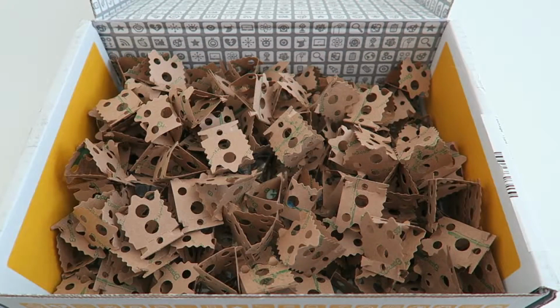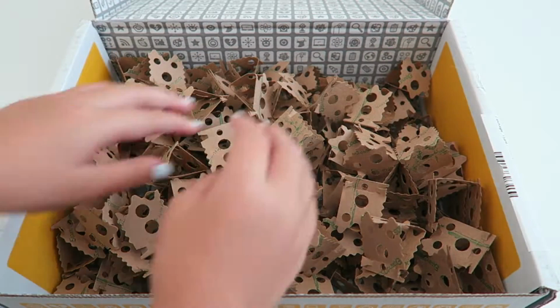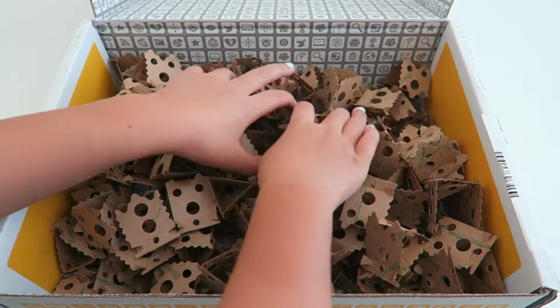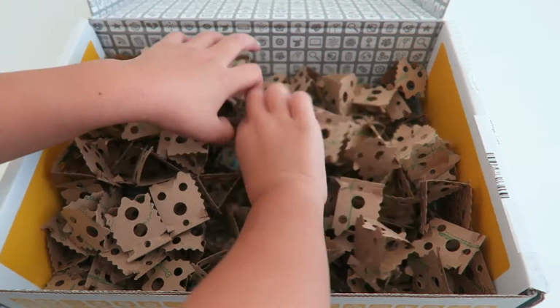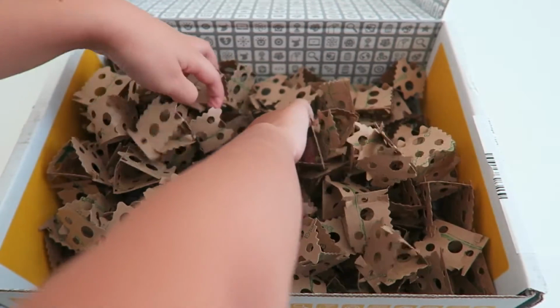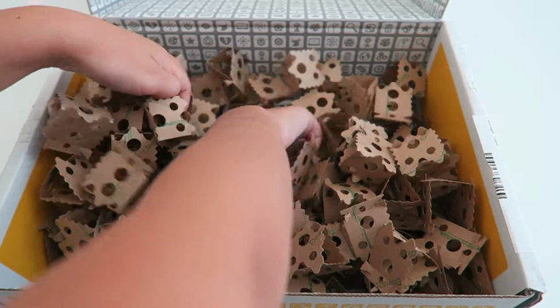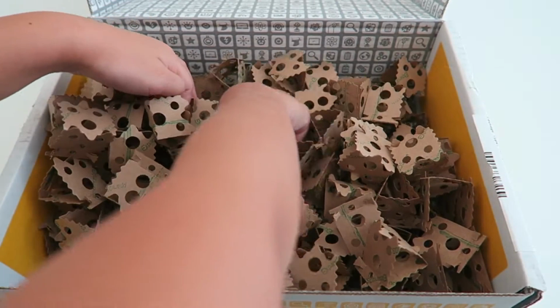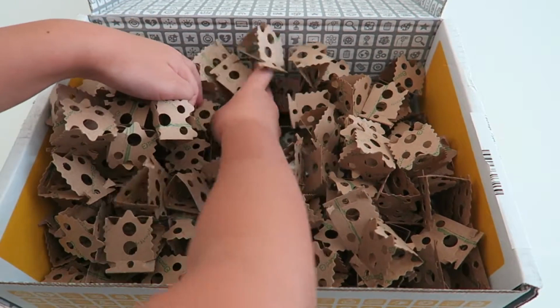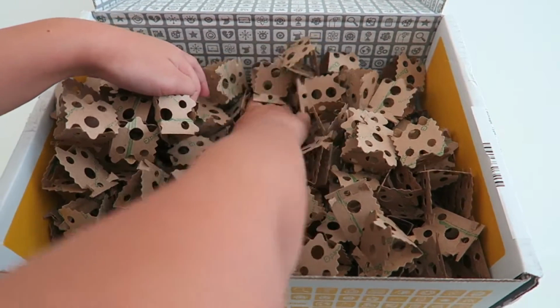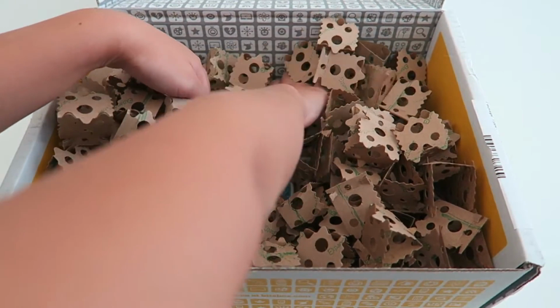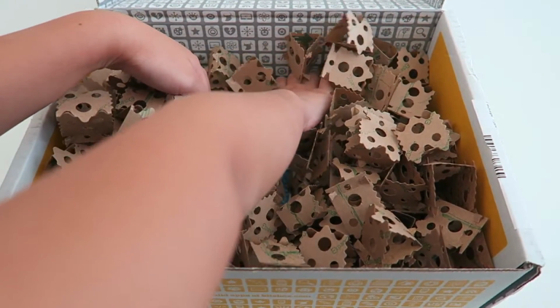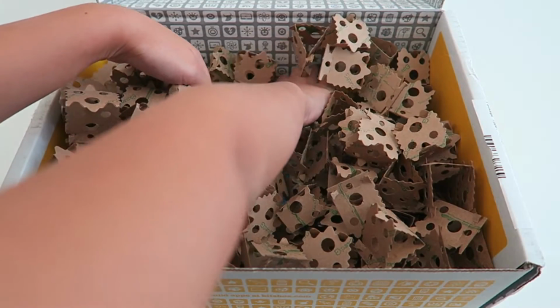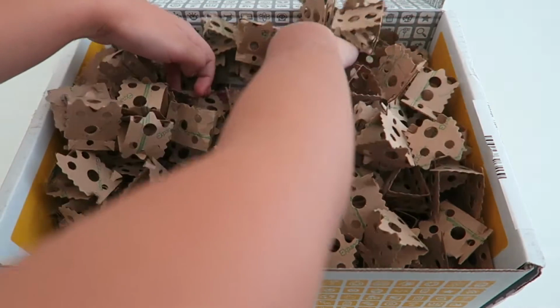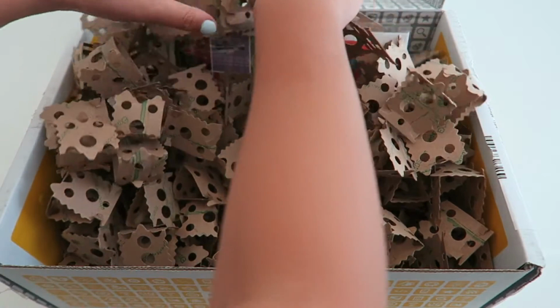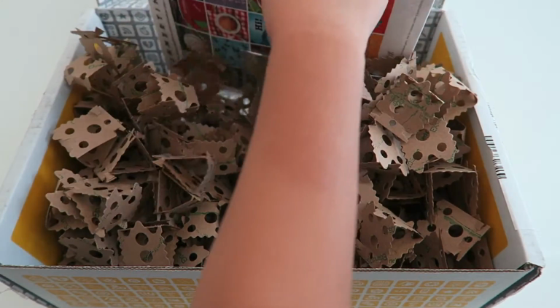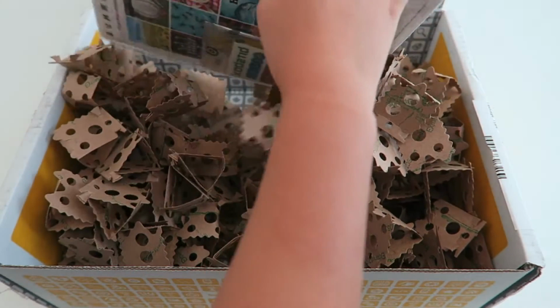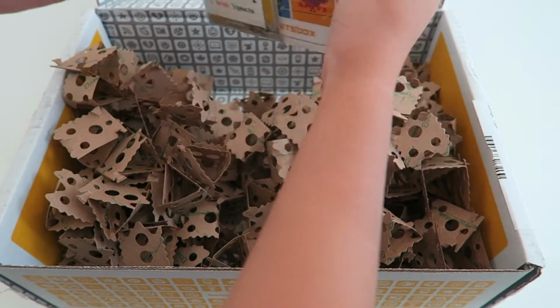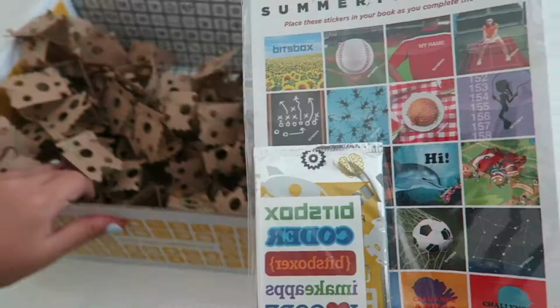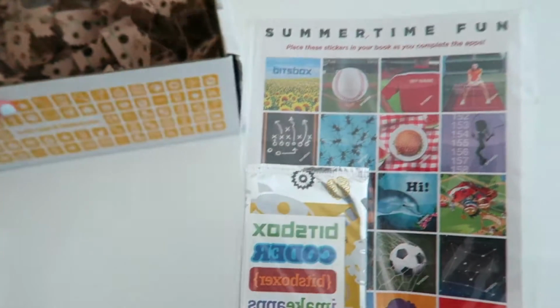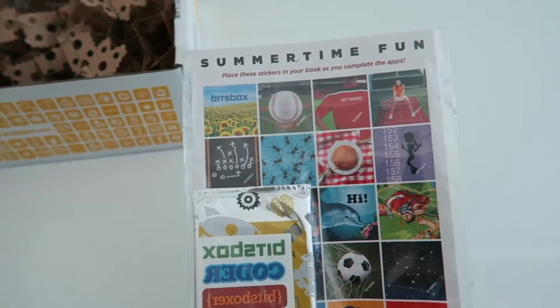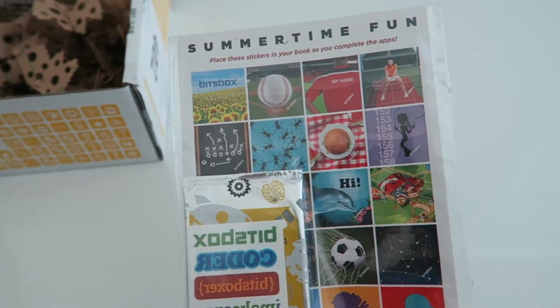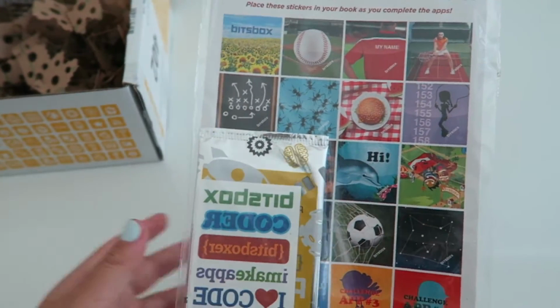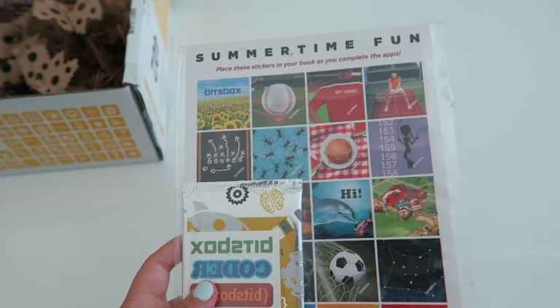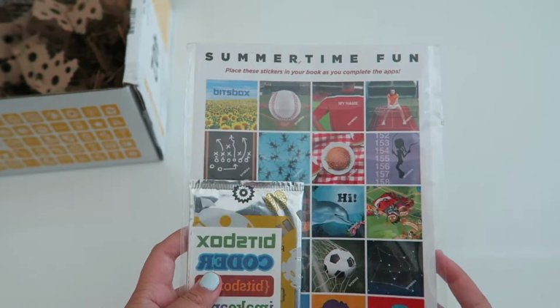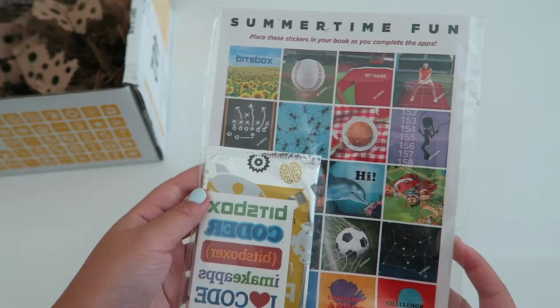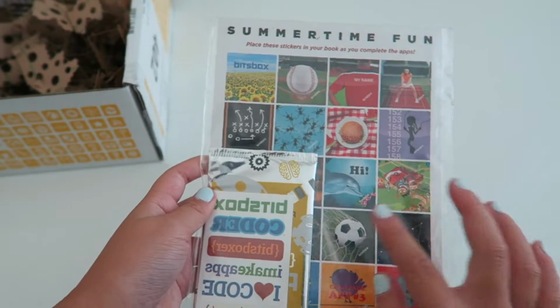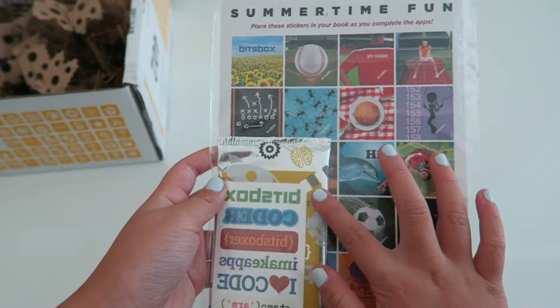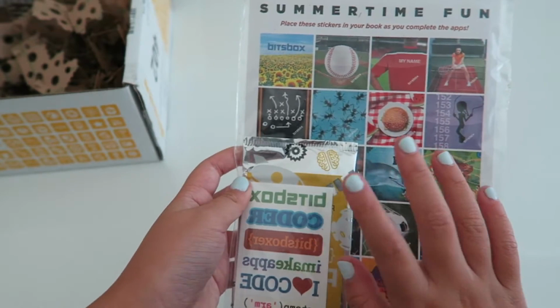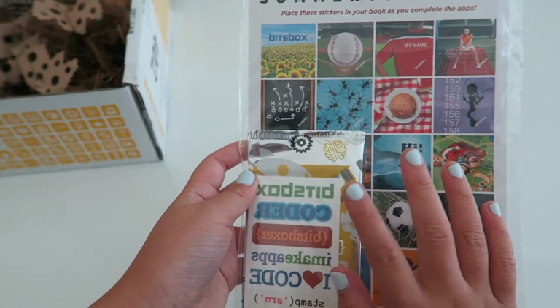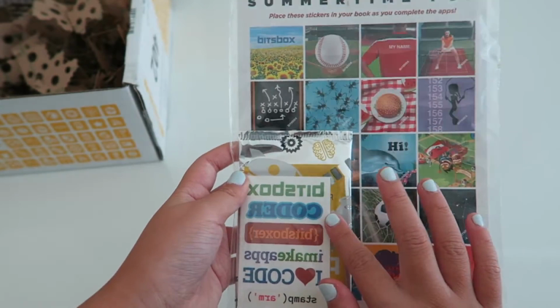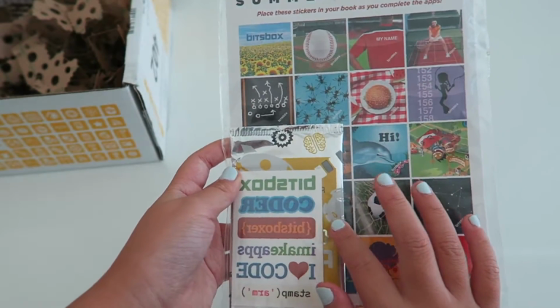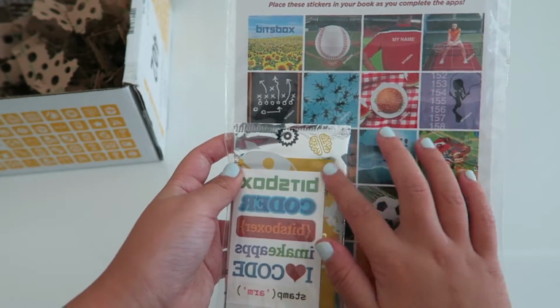The next item is stickers, and it looks like it comes with some trading cards here.